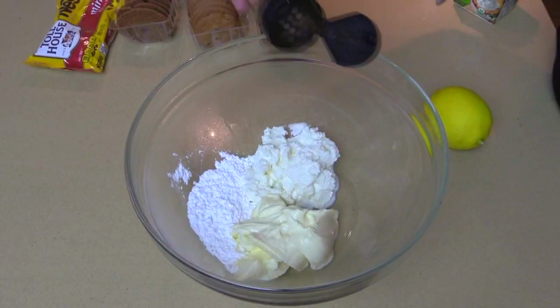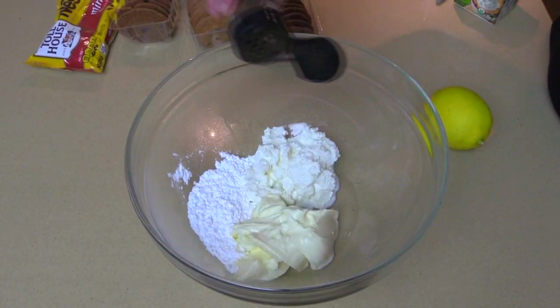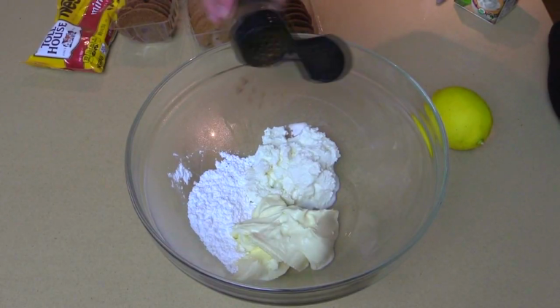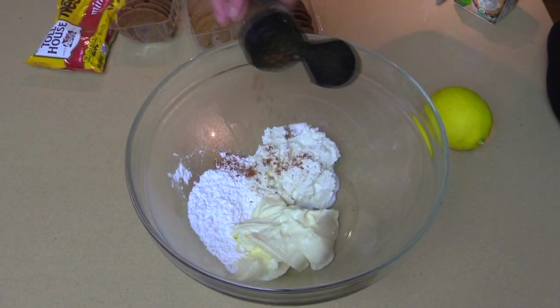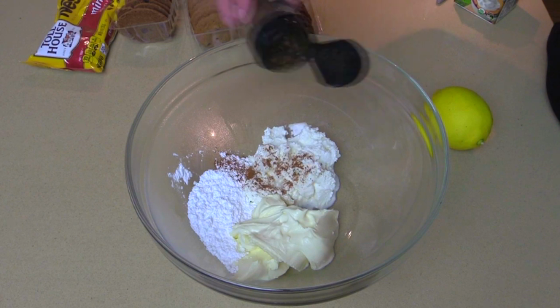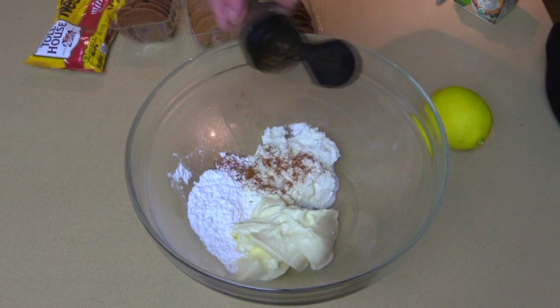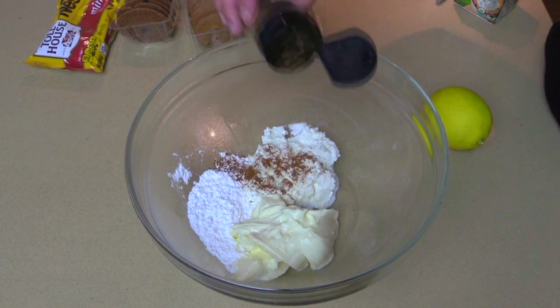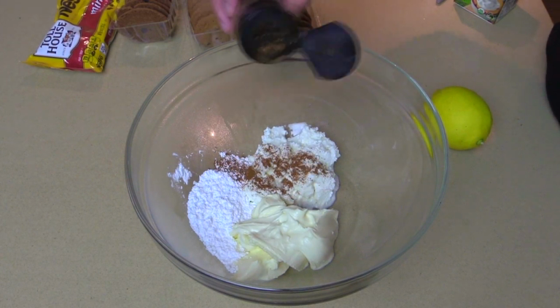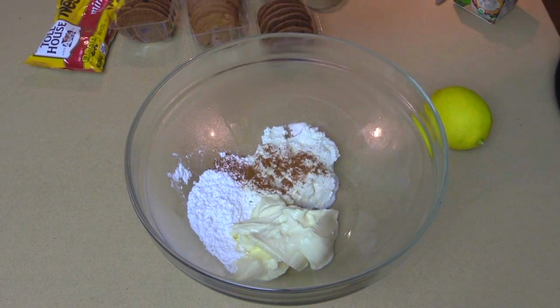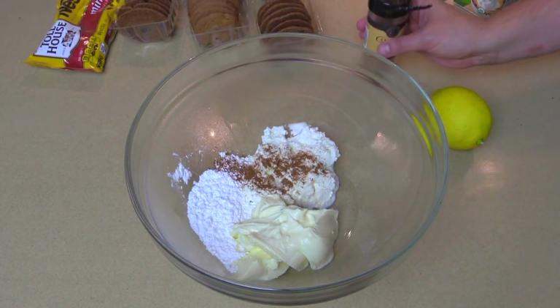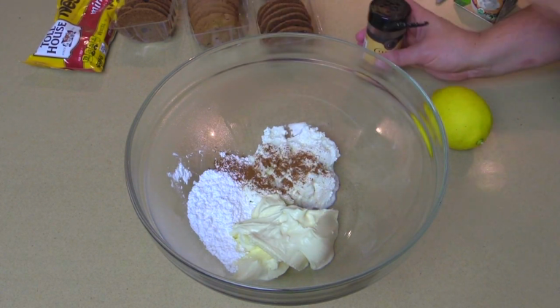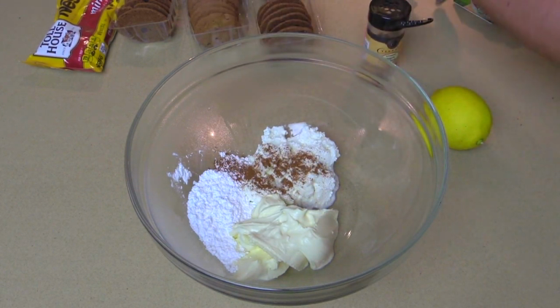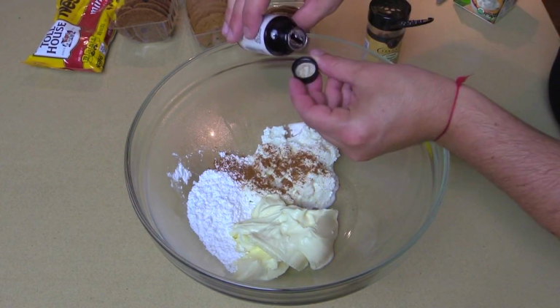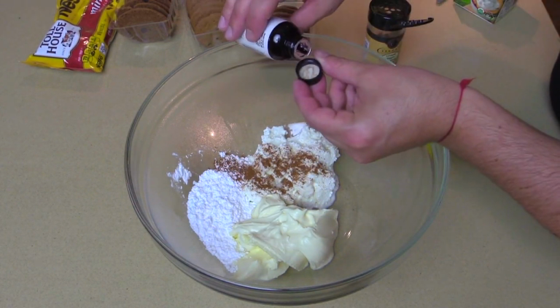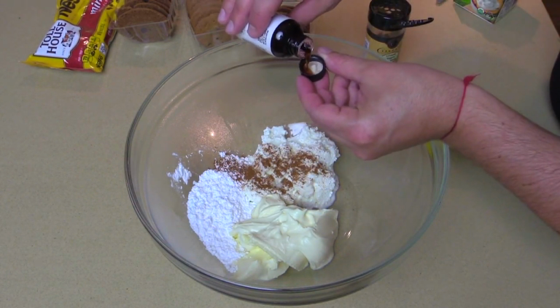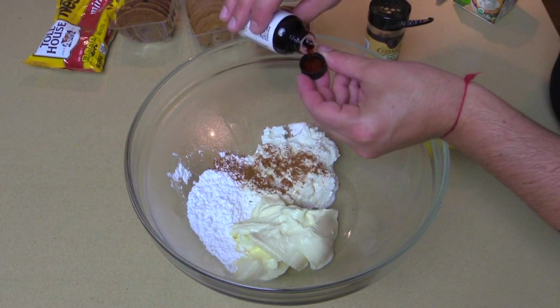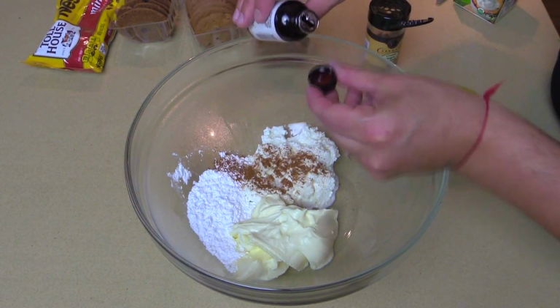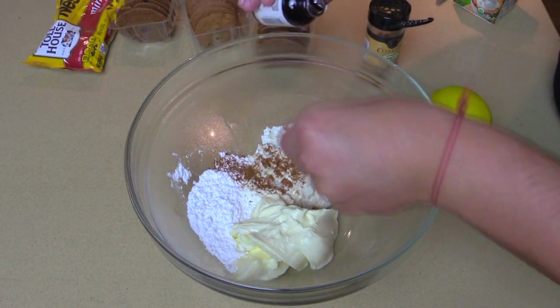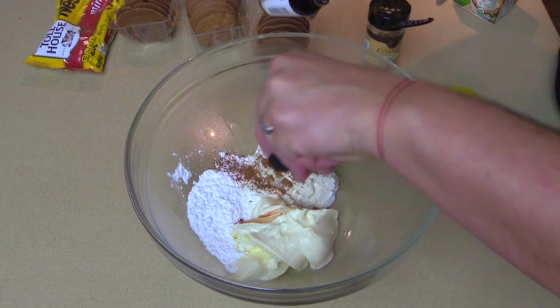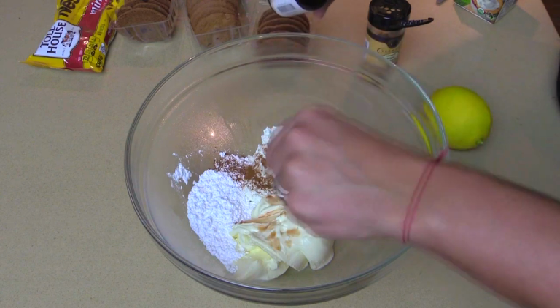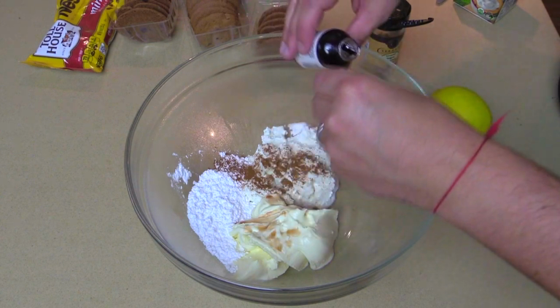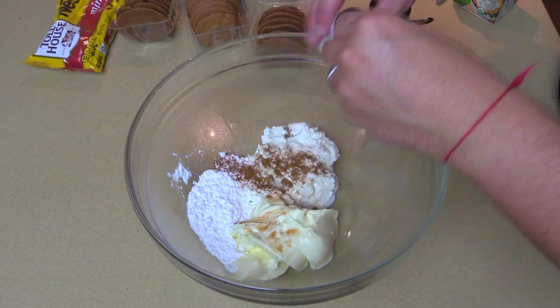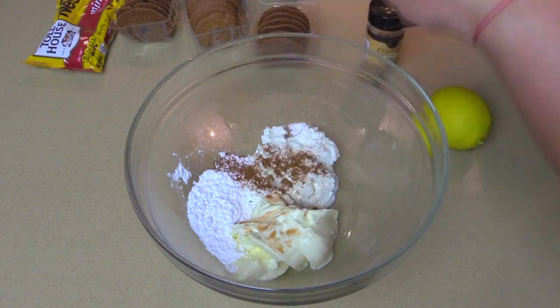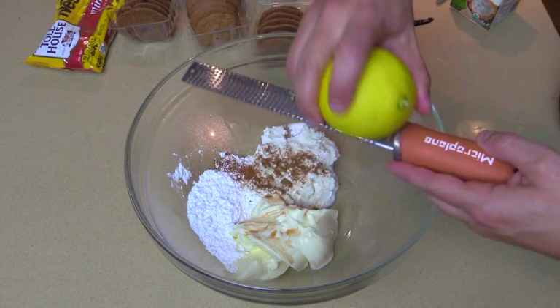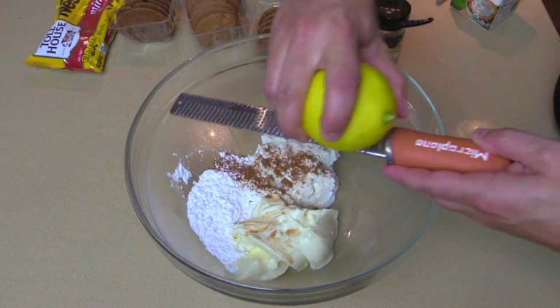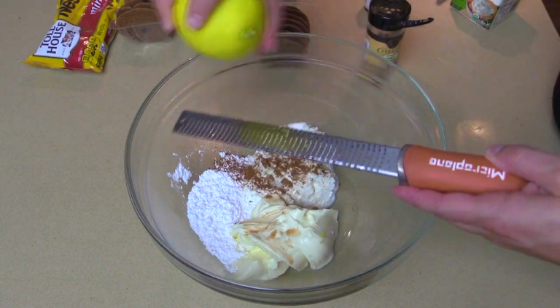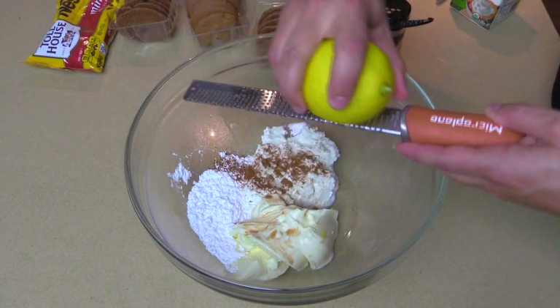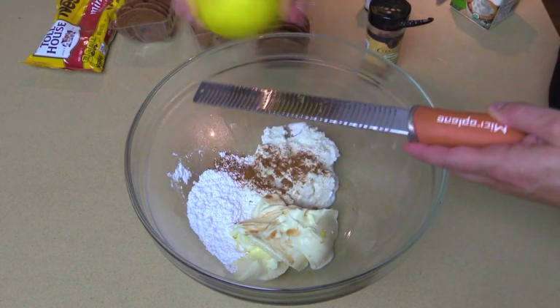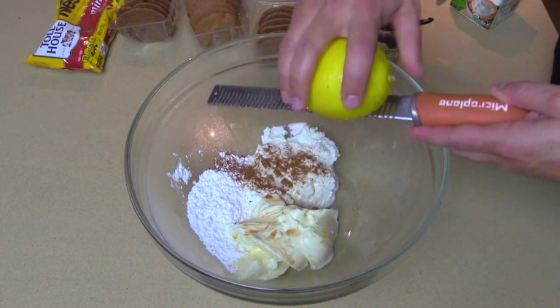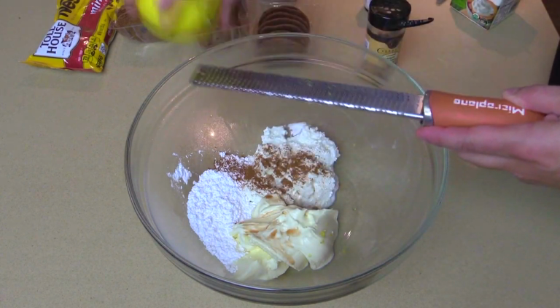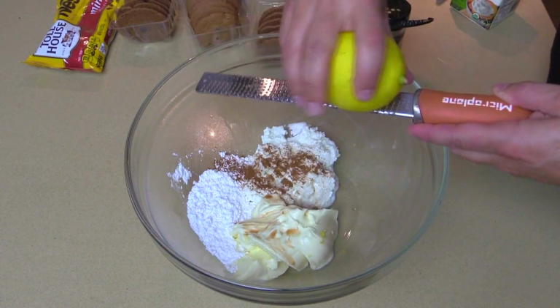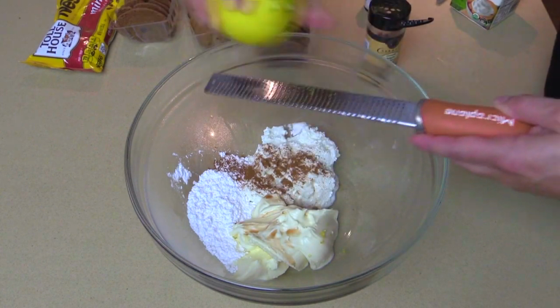A teaspoon of cinnamon for a little warm background flavor, a teaspoon of vanilla — I use the cap to measure that teaspoon — and some lemon zest, which just brightens it up a little bit.